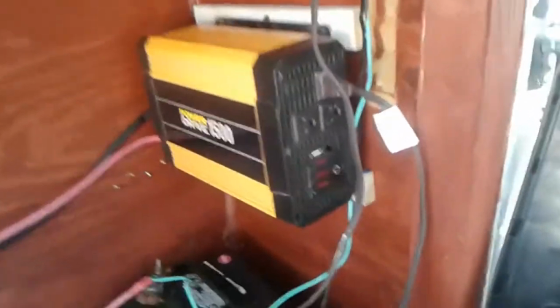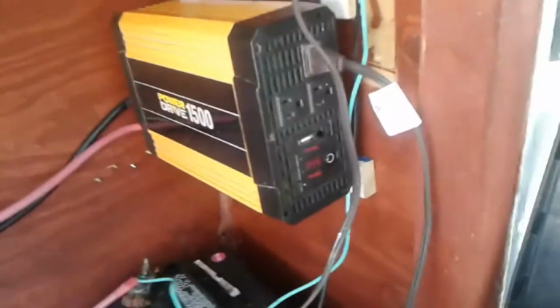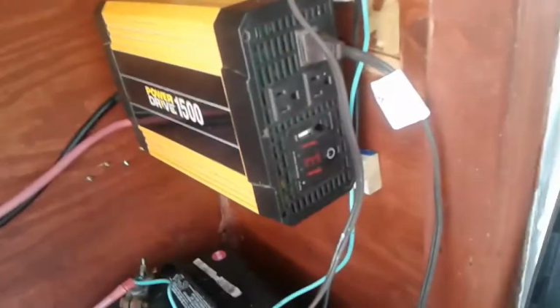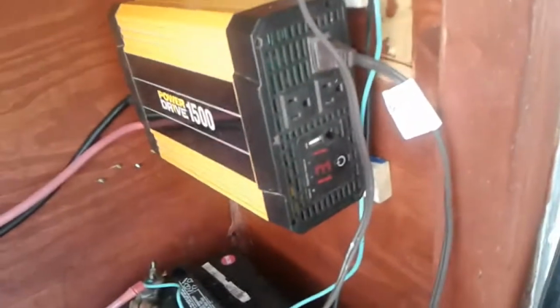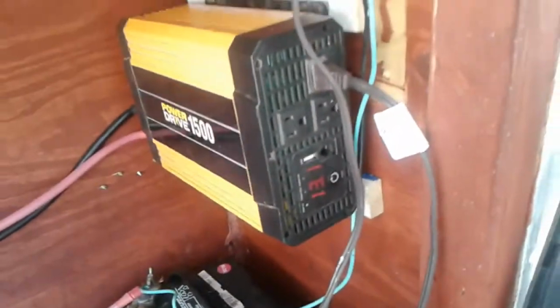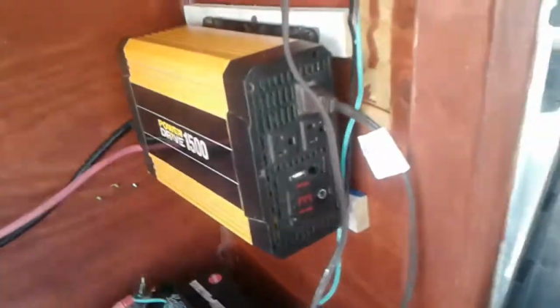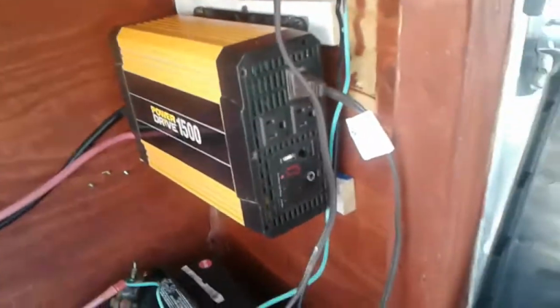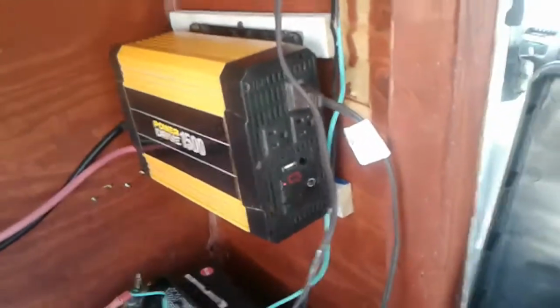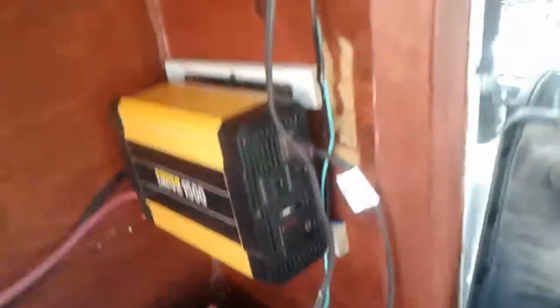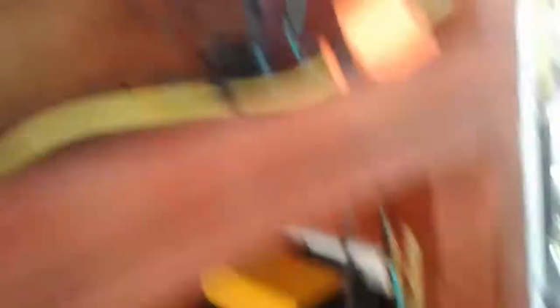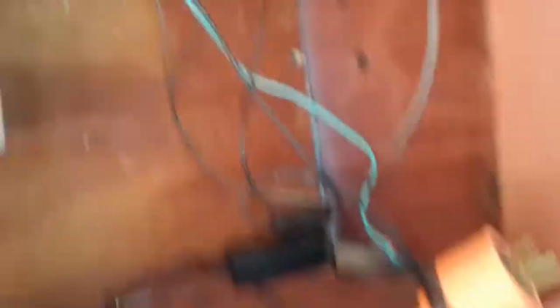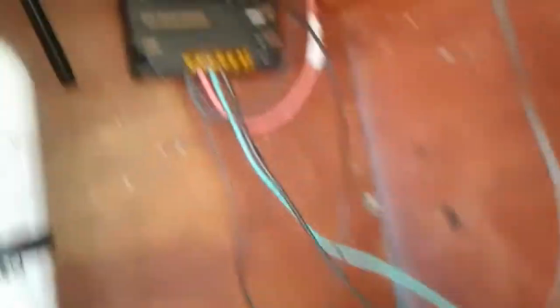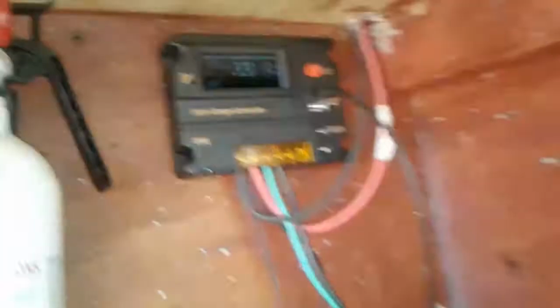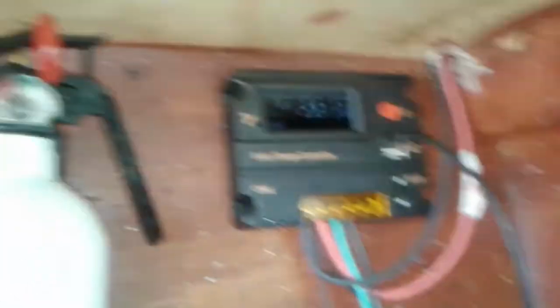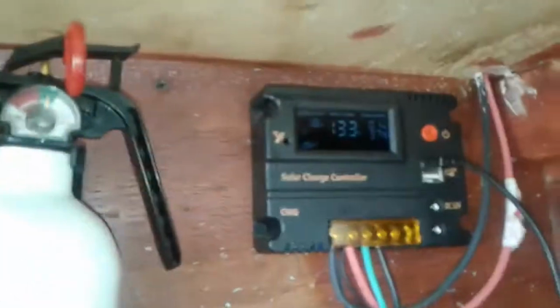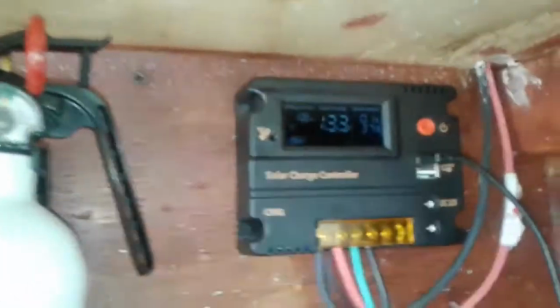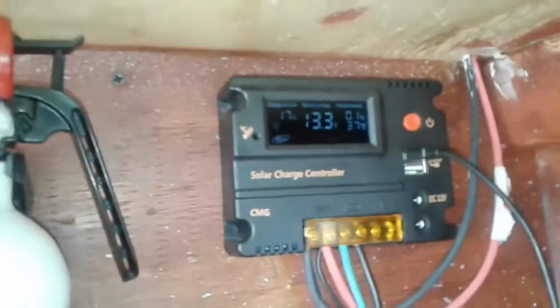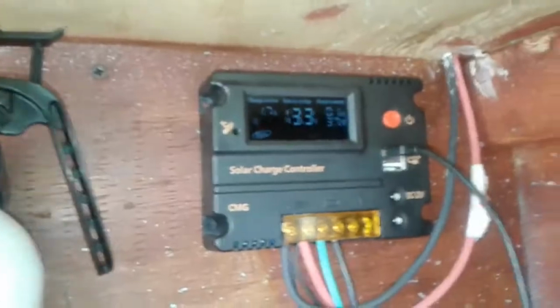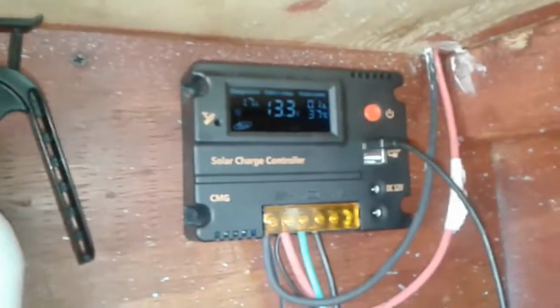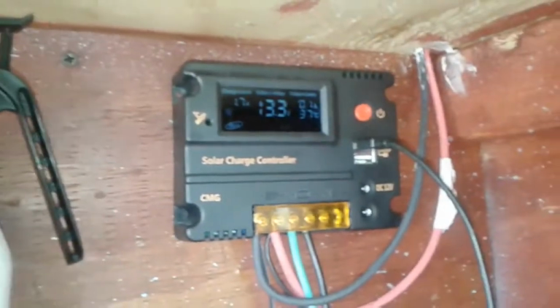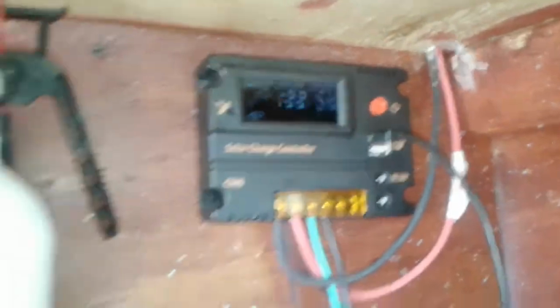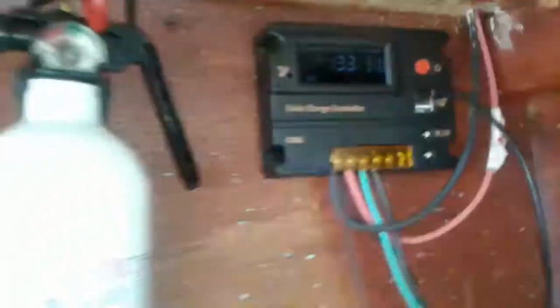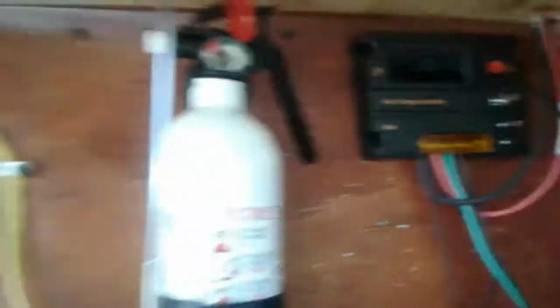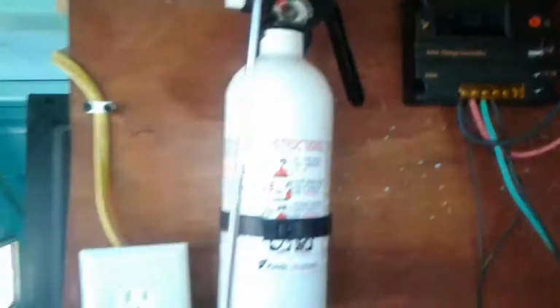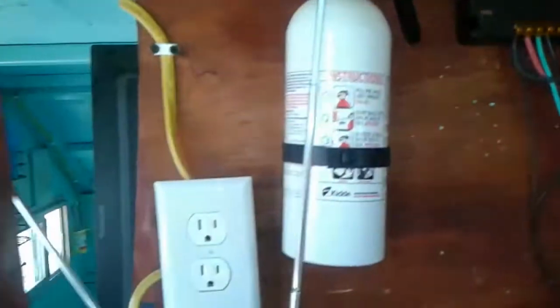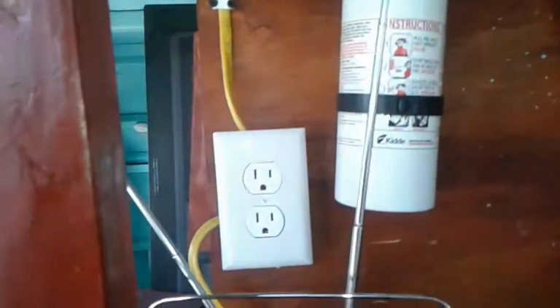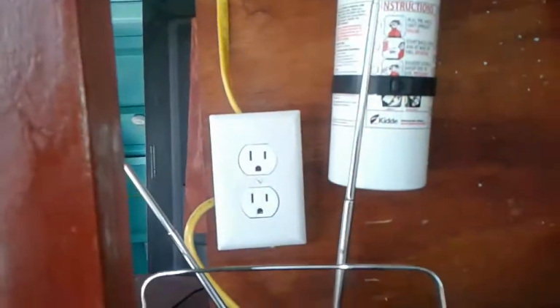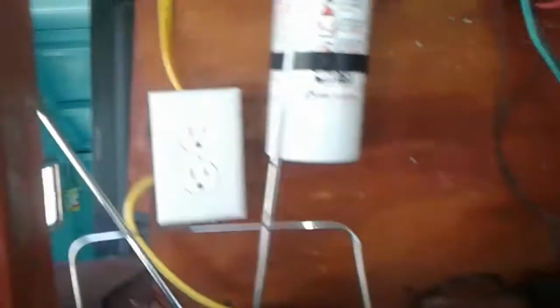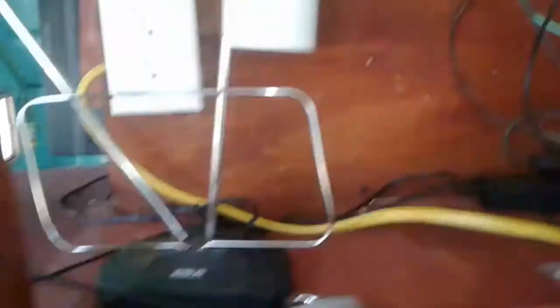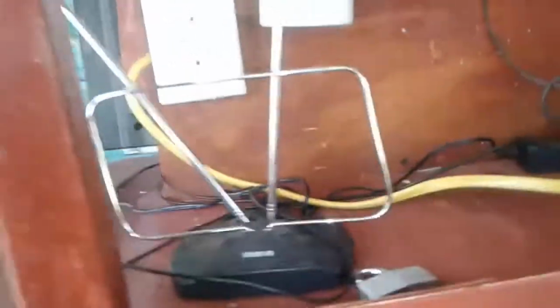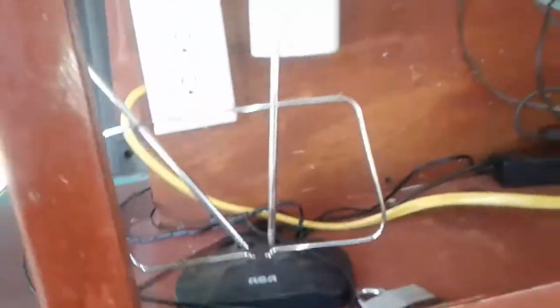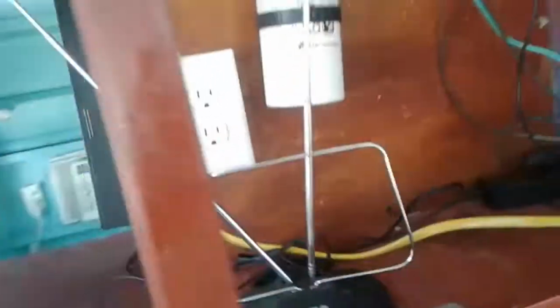1500 watt inverter. It is charging right now — reading 13.1, 13.2. Fire extinguisher, plug, TV antenna.